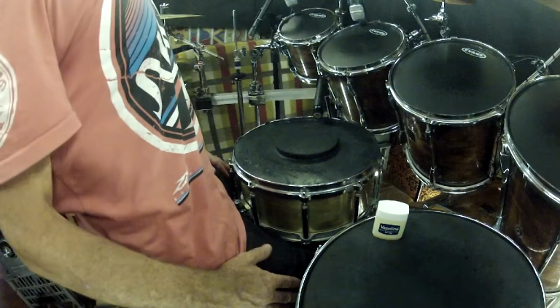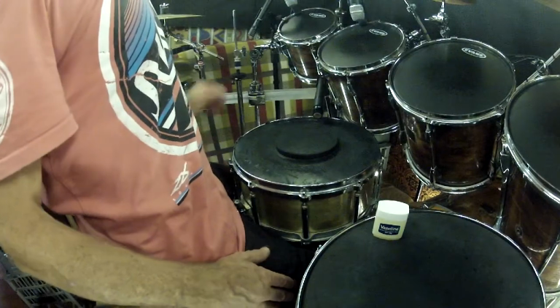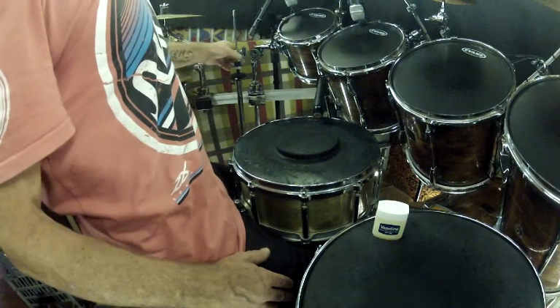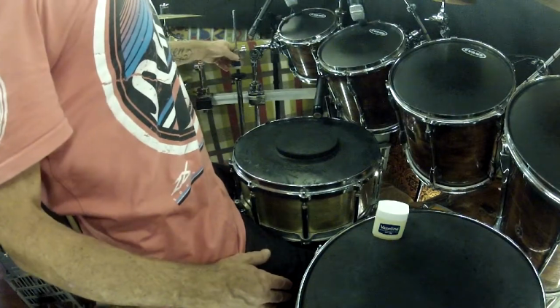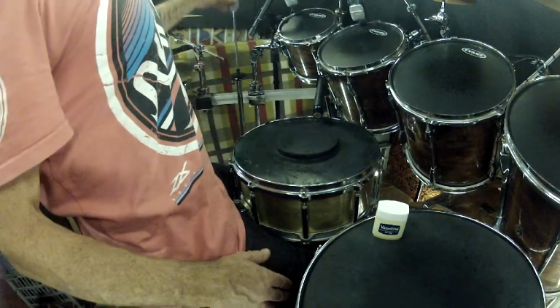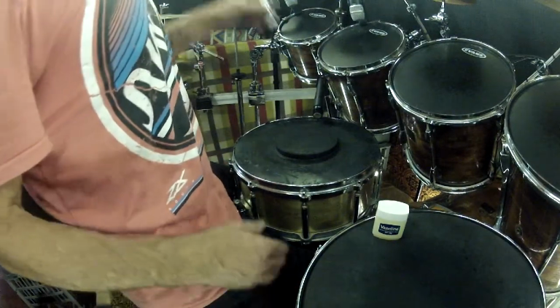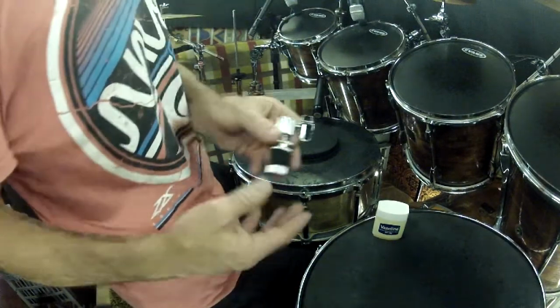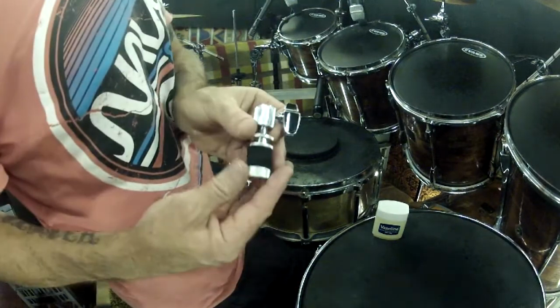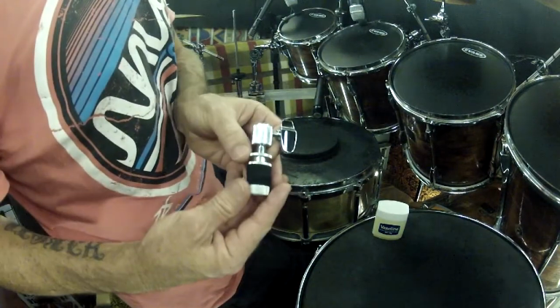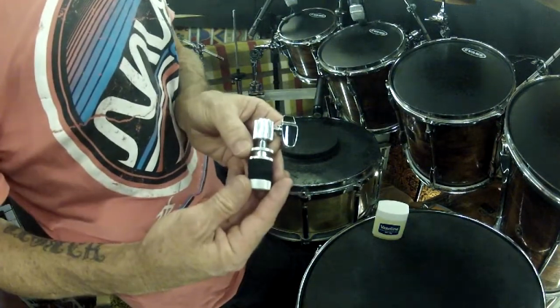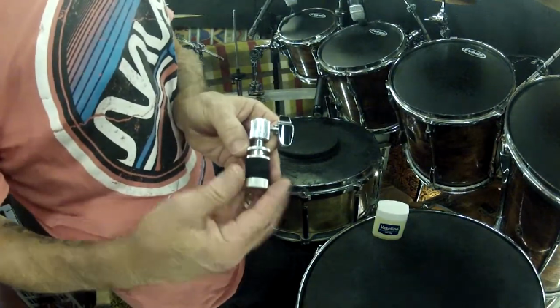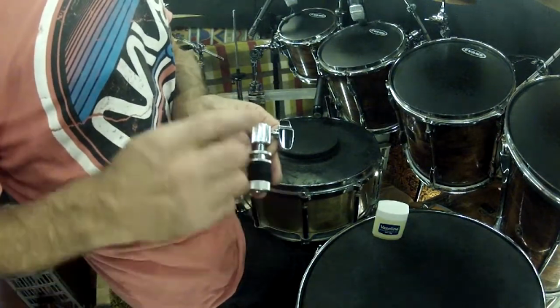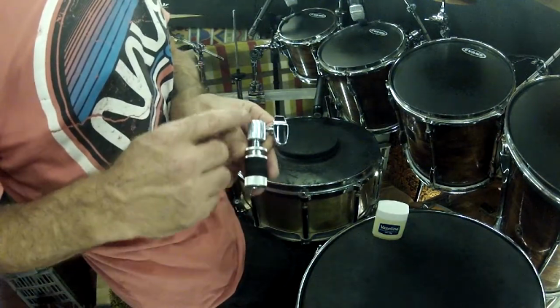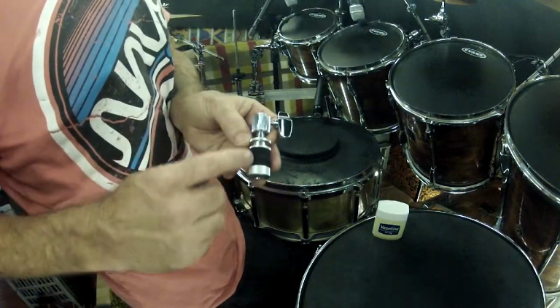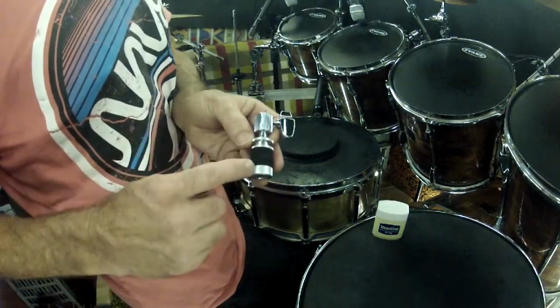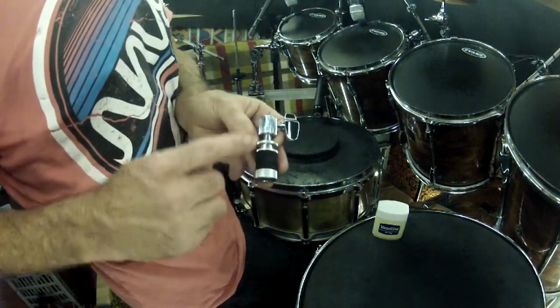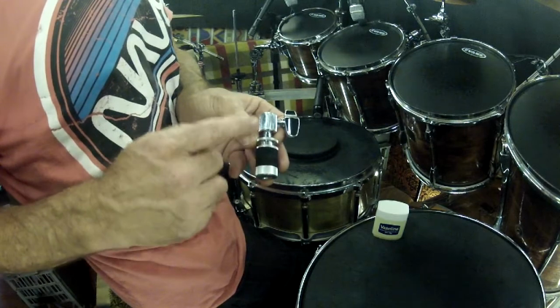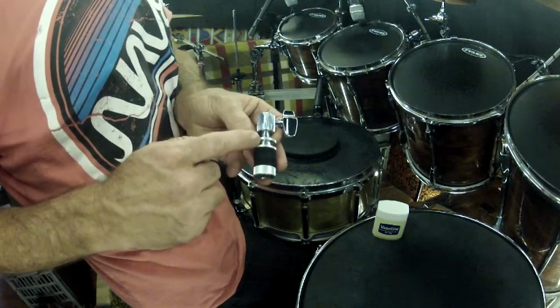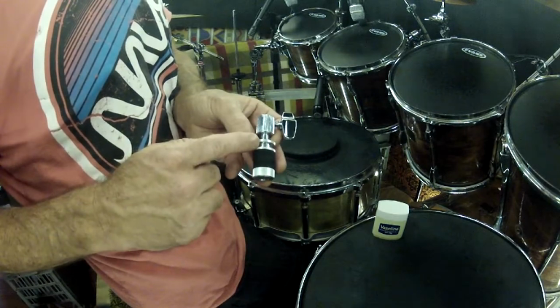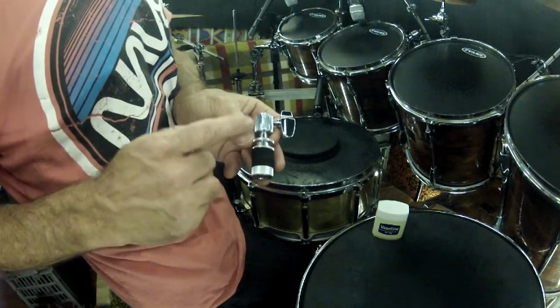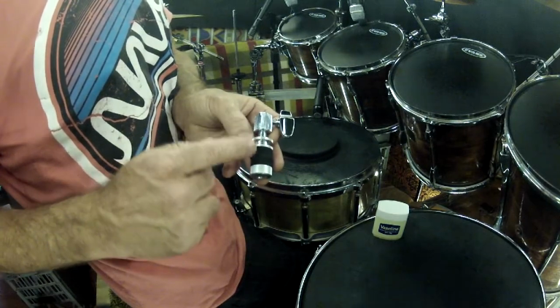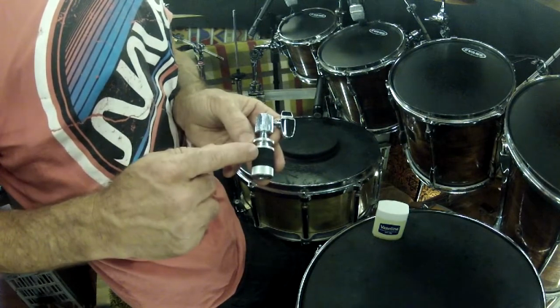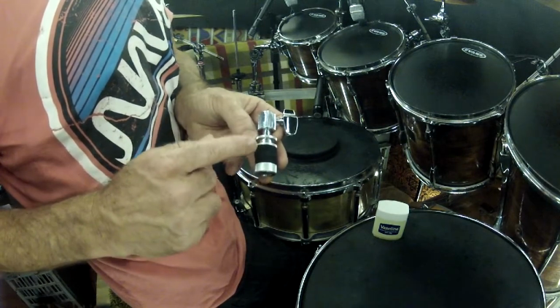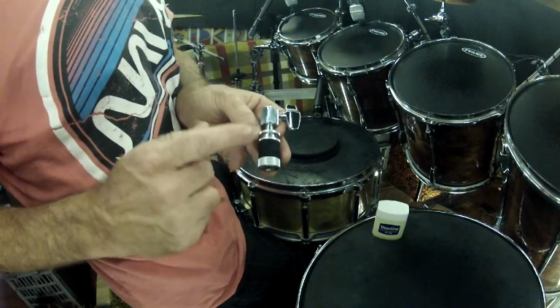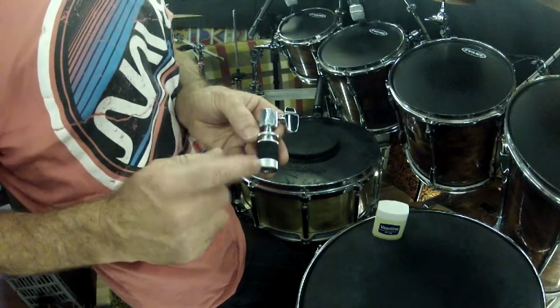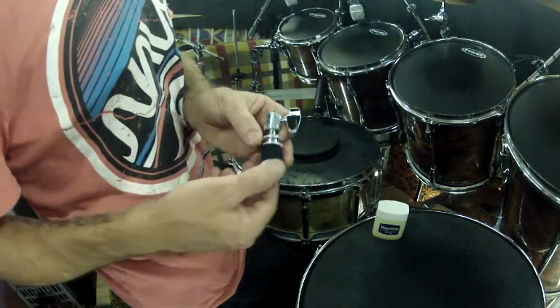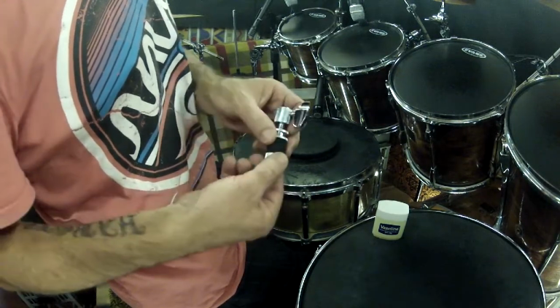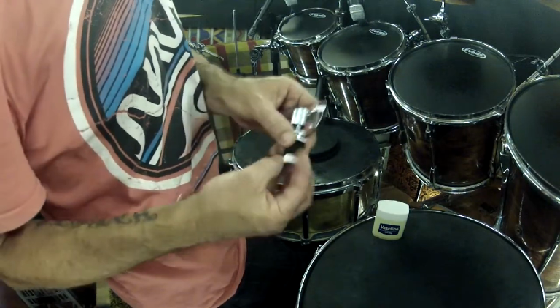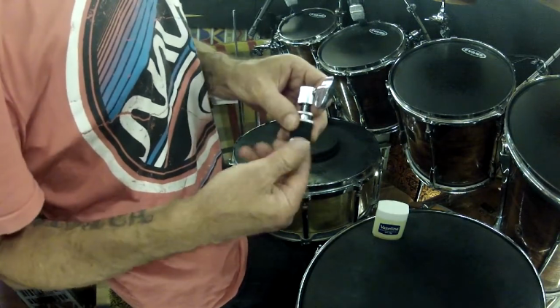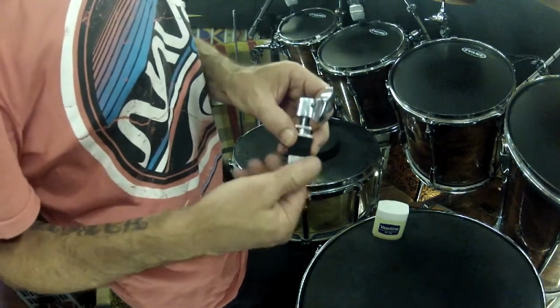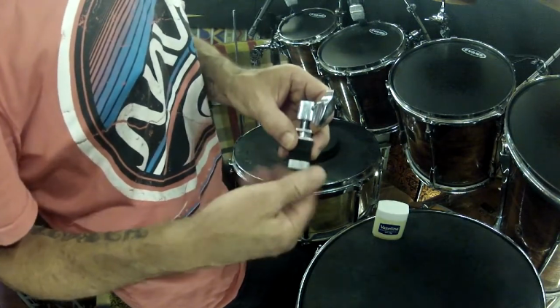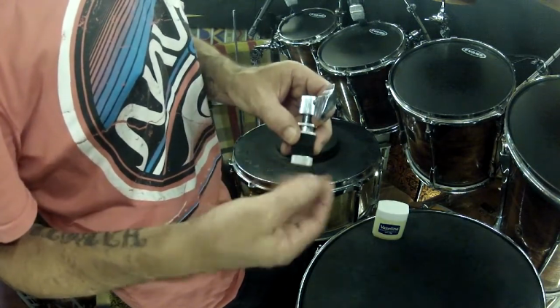Today I'm fixing a squeaky hi-hat clutch. This is where you adjust, and that's where your hats go. Let's get this nut and both felts off.